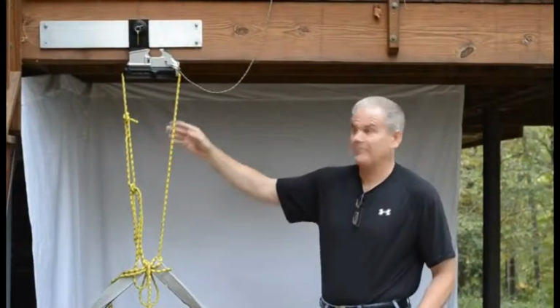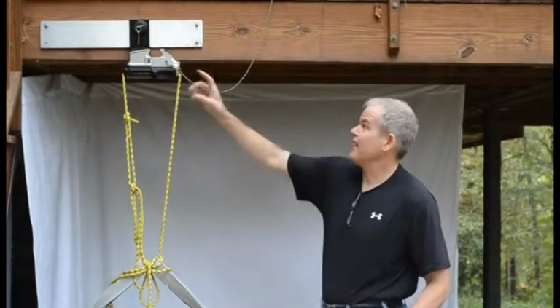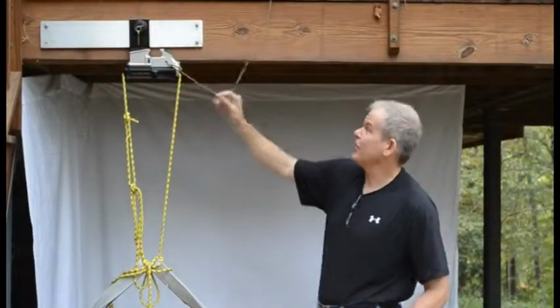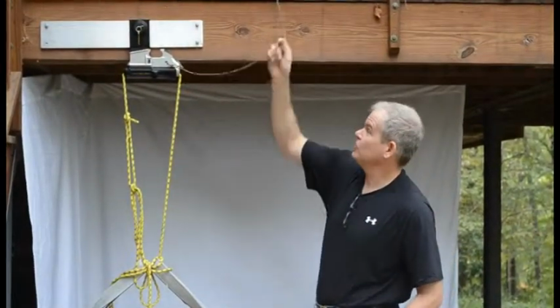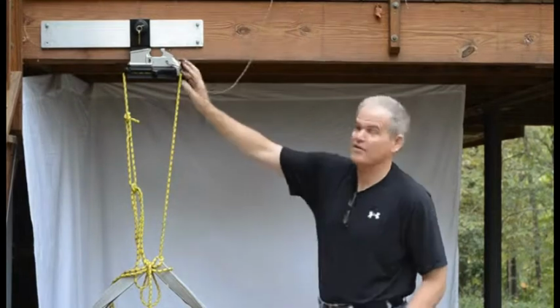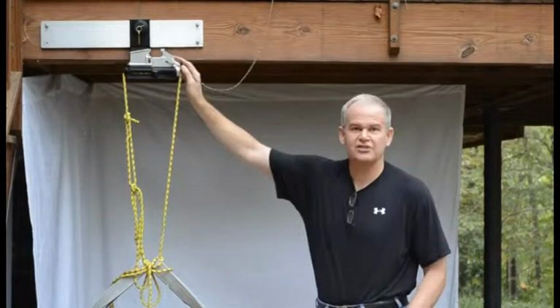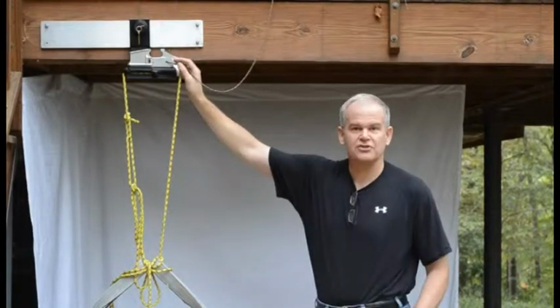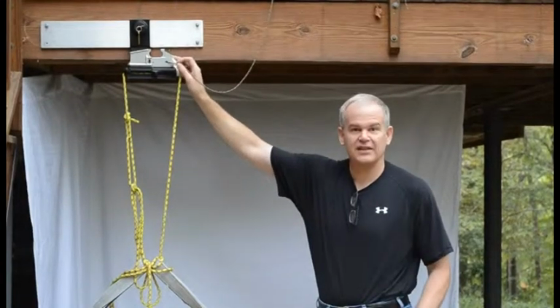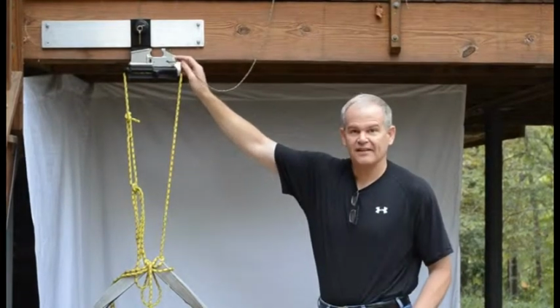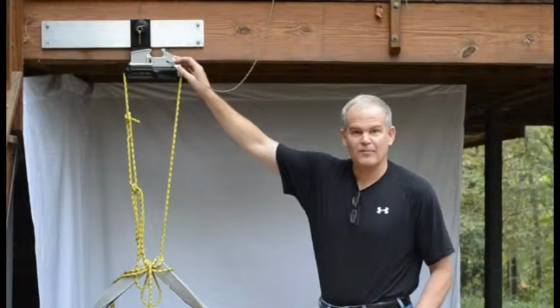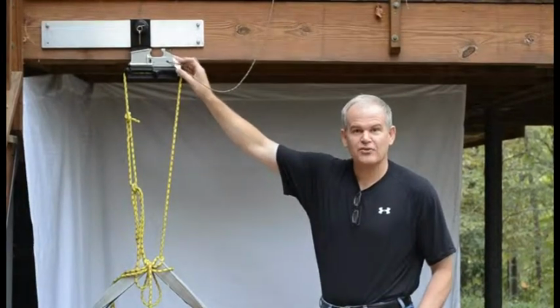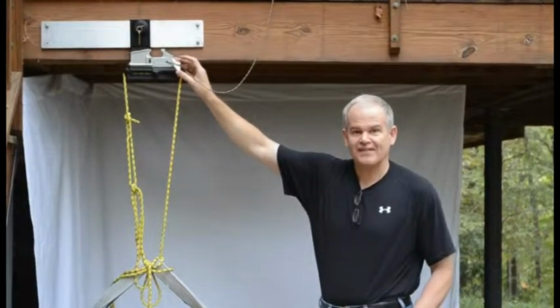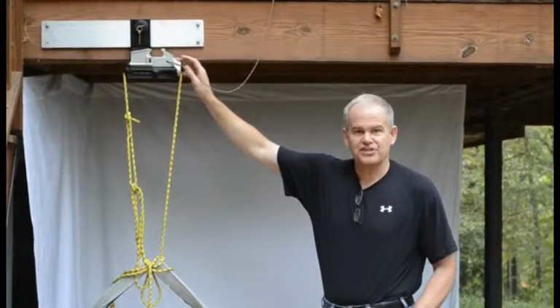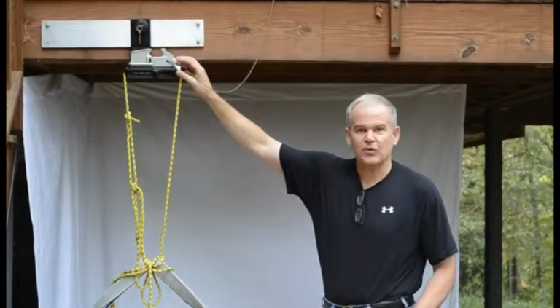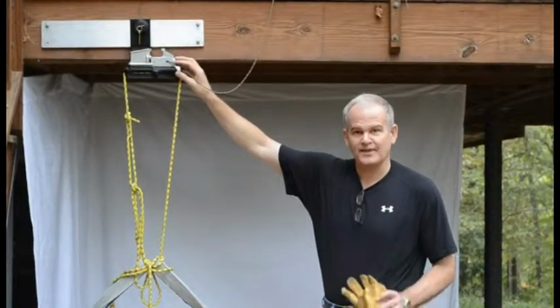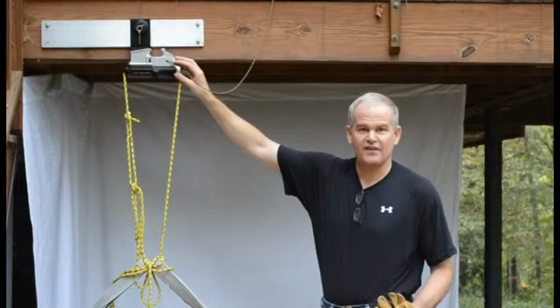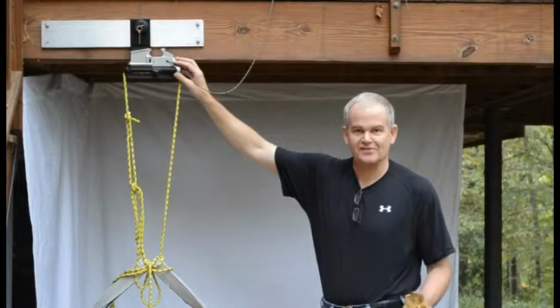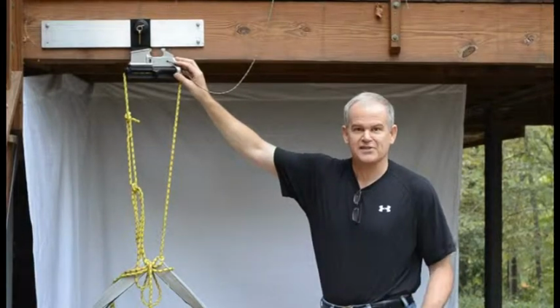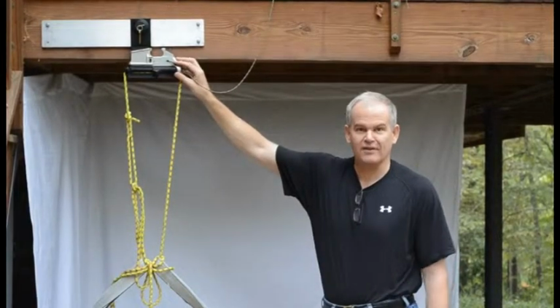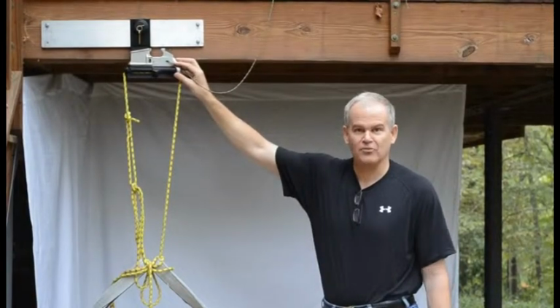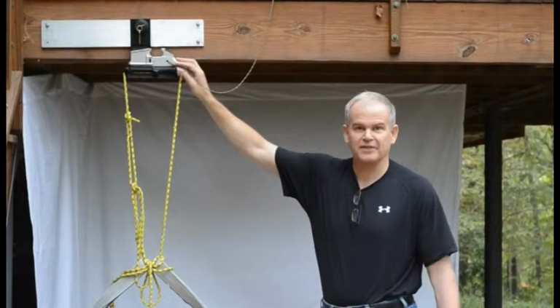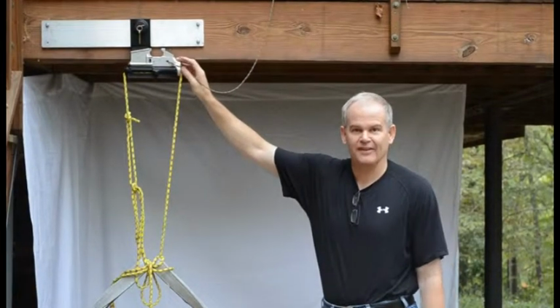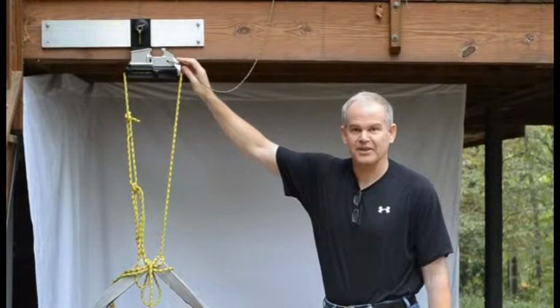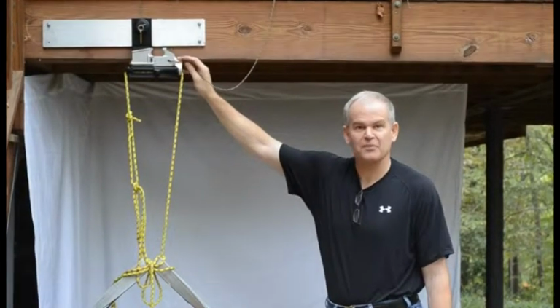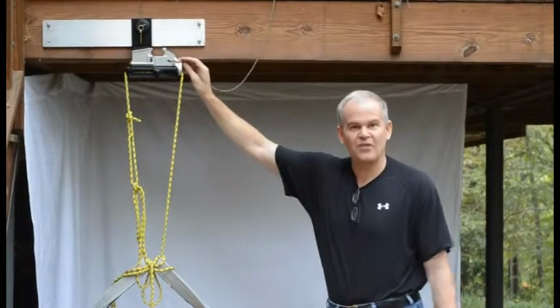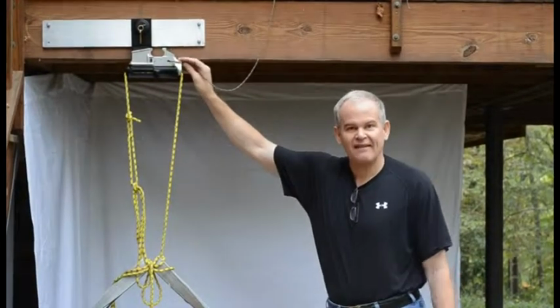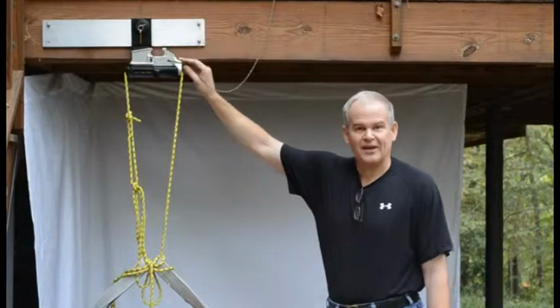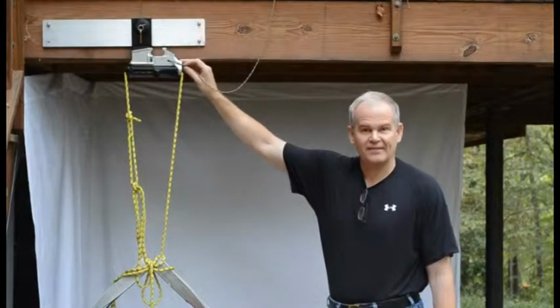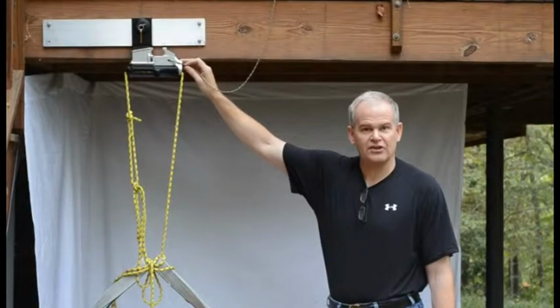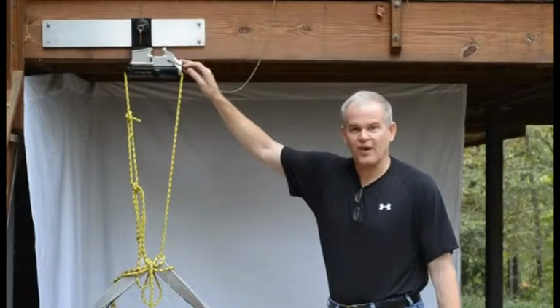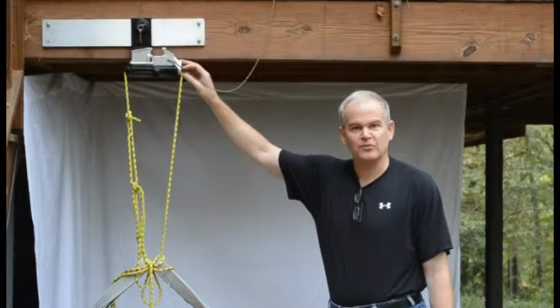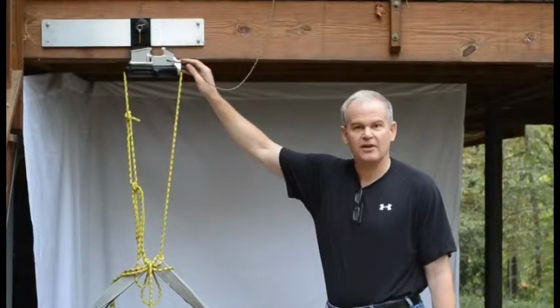I do have a cord here that's attached to the lower and upper receivers. That's just a safety cord so when it does fail it doesn't fly somewhere randomly and hurt somebody. With that I'd like to get started loading up weights and we'll see how it goes.